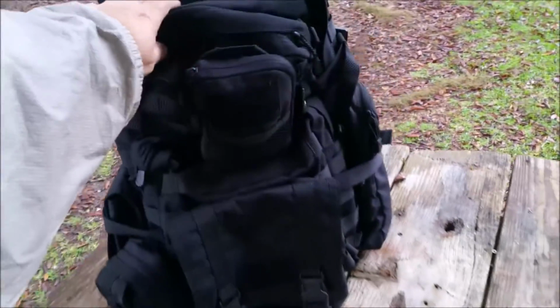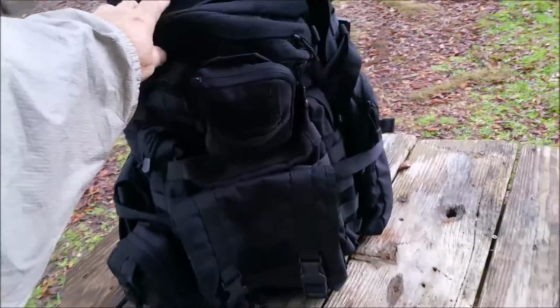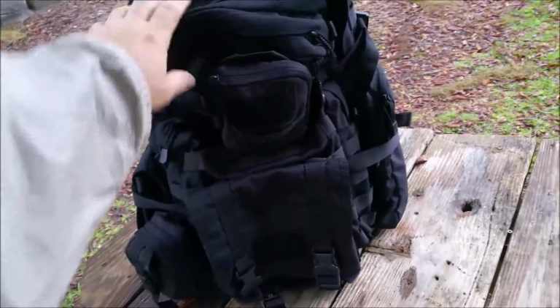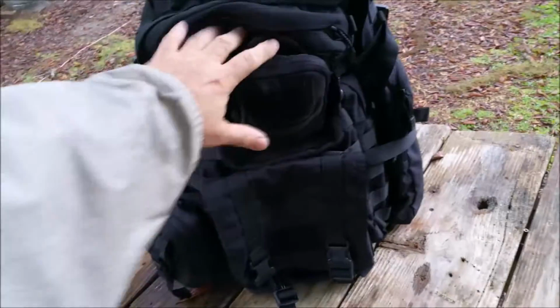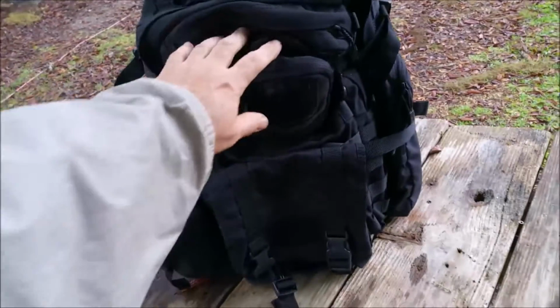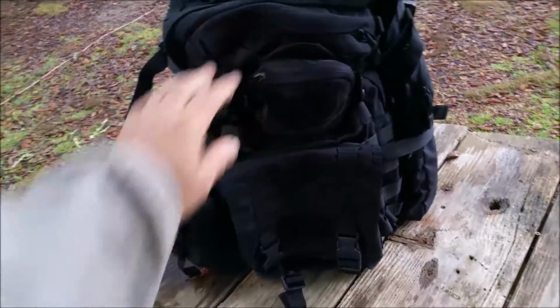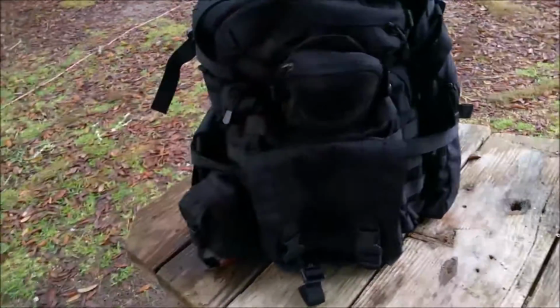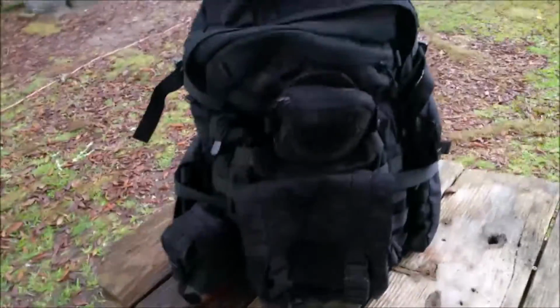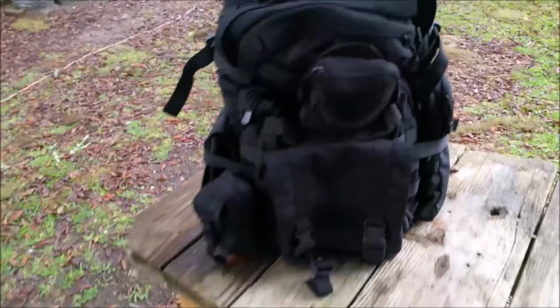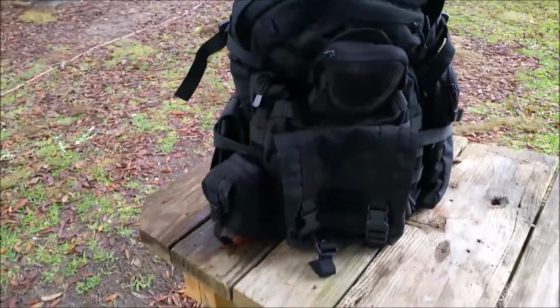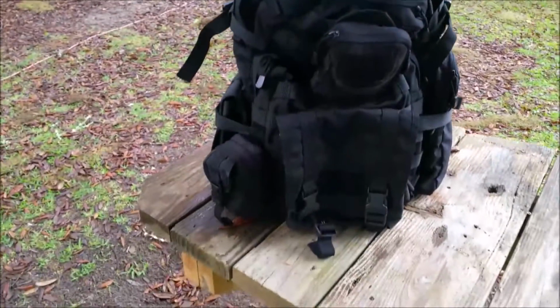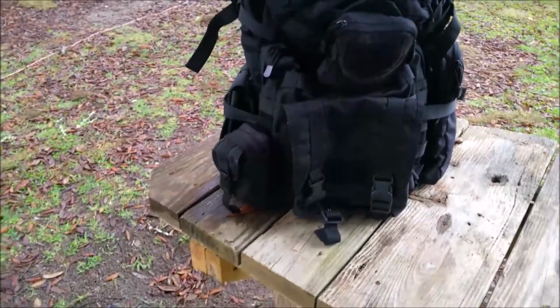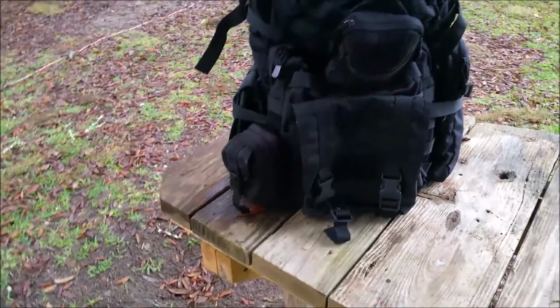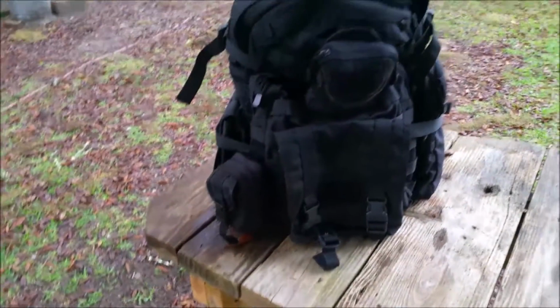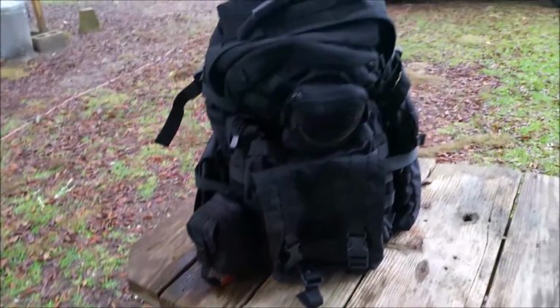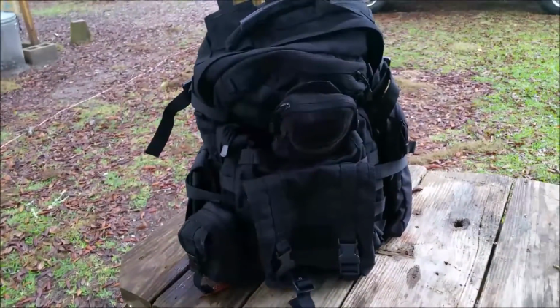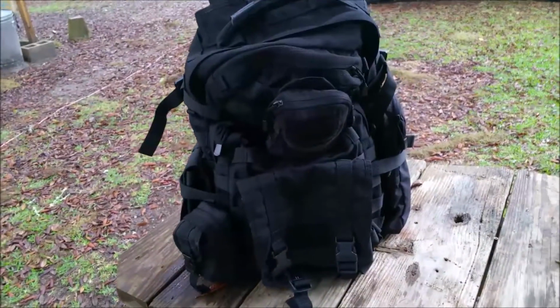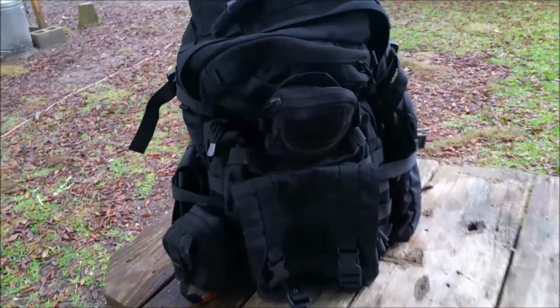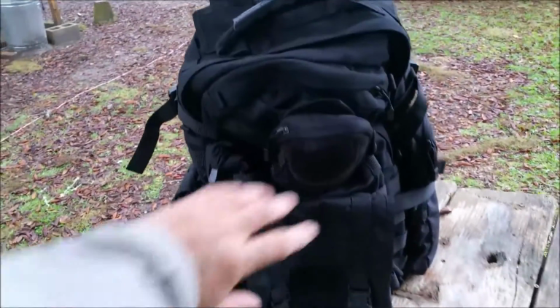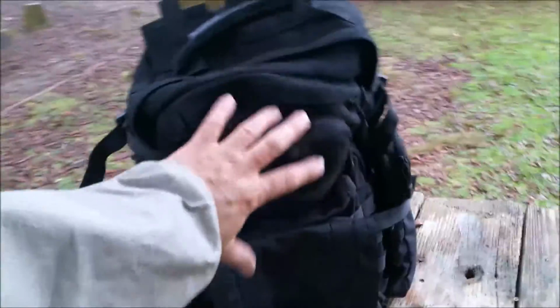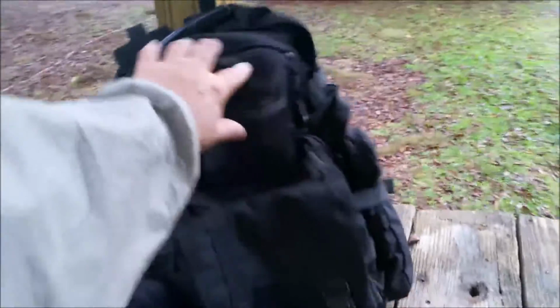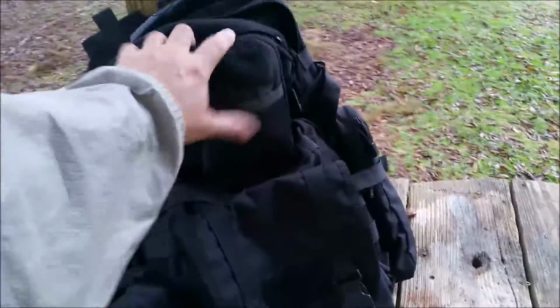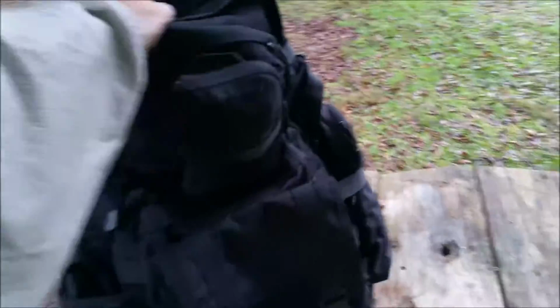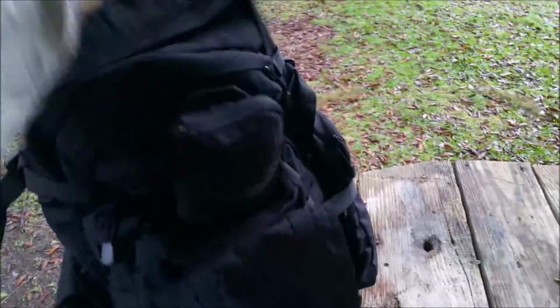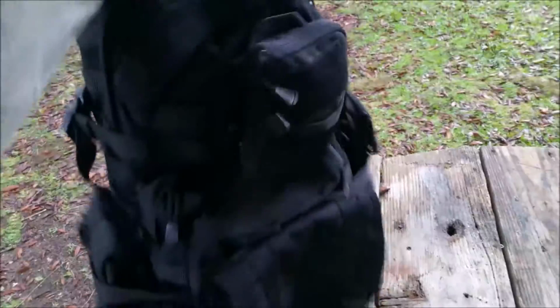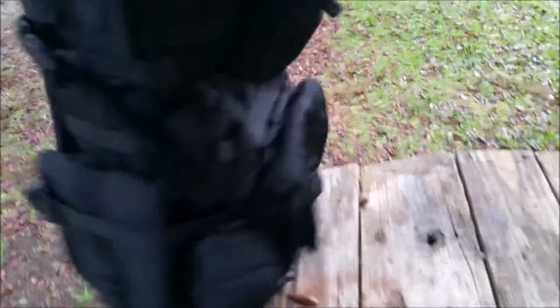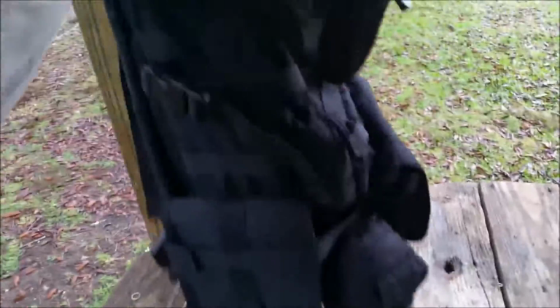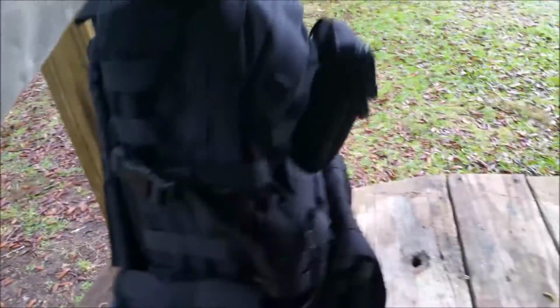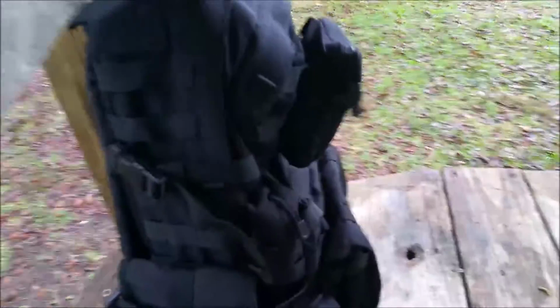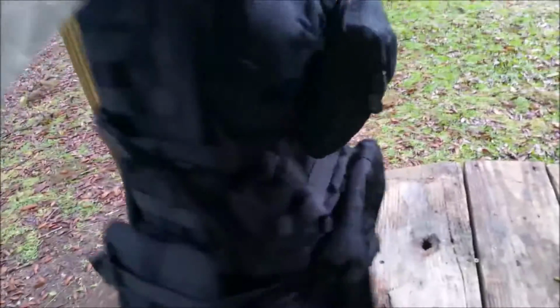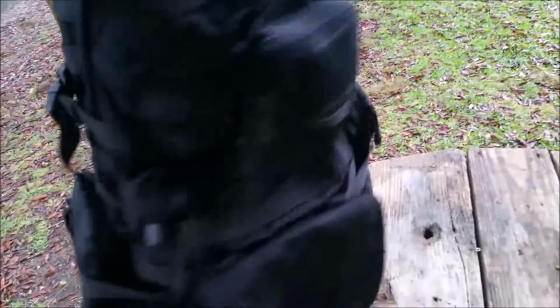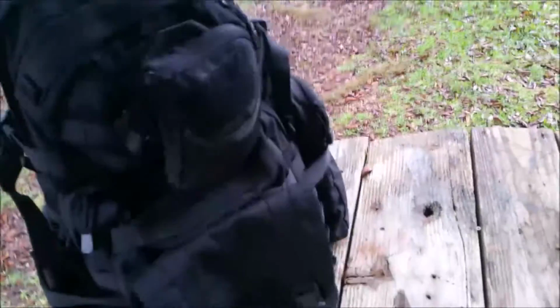Instead I've chosen this — I can't find any ID on it. I don't know if it's a Condor or a Black Hawk knockoff, I can't remember, but it's a pretty good bag.